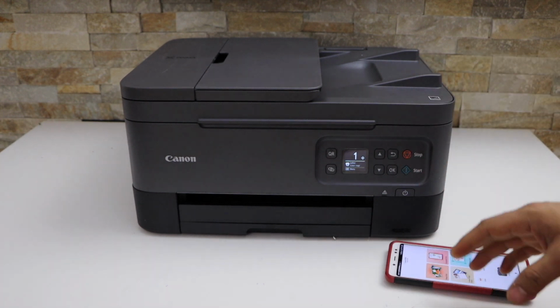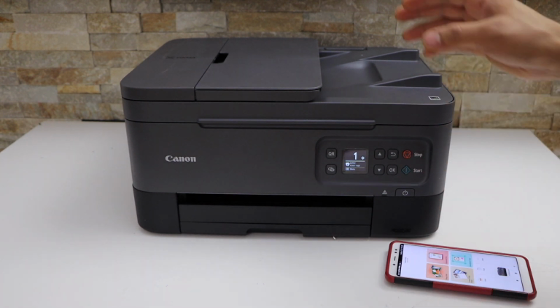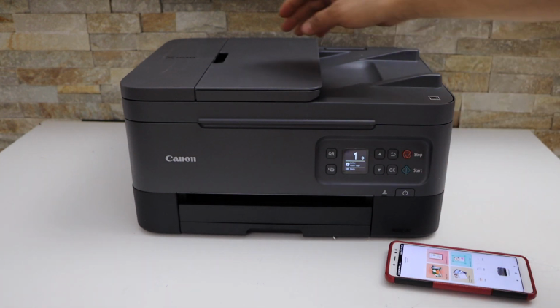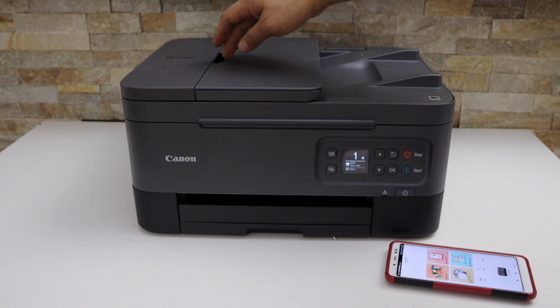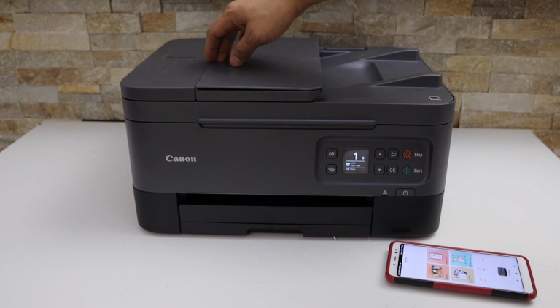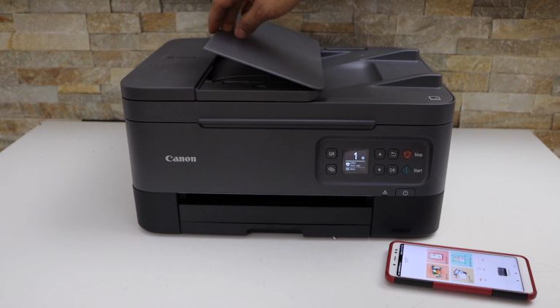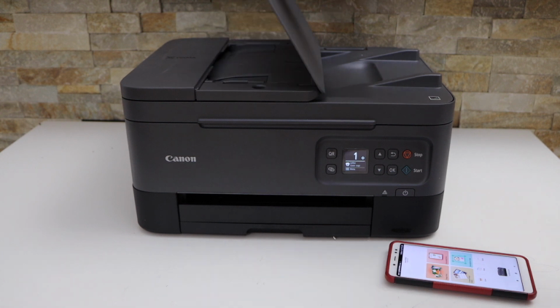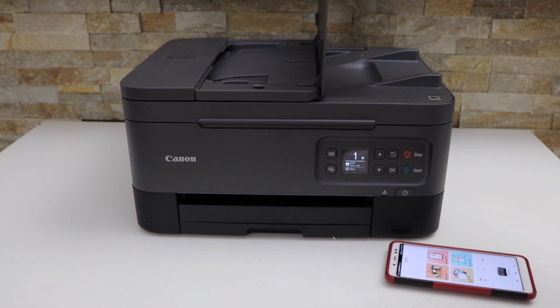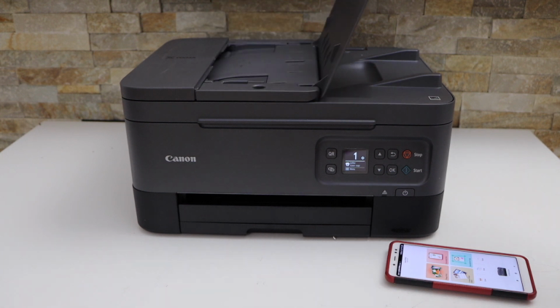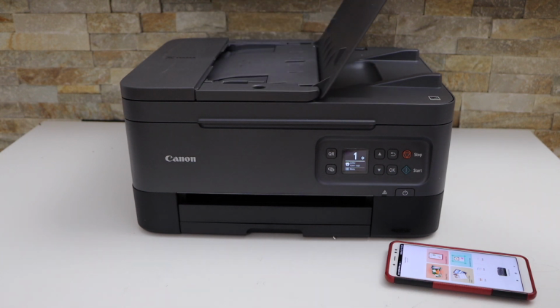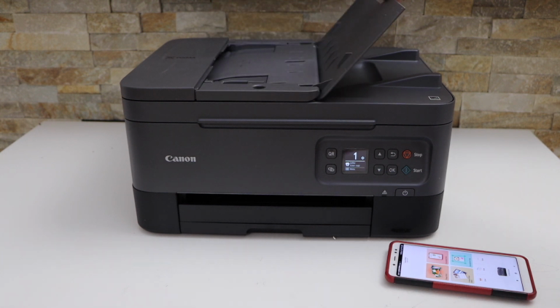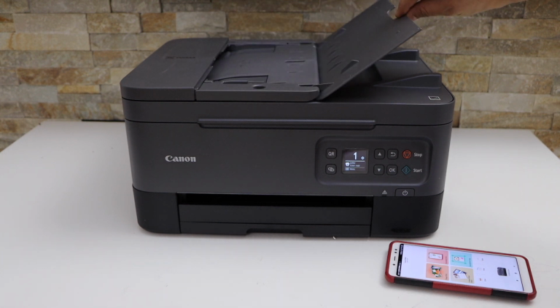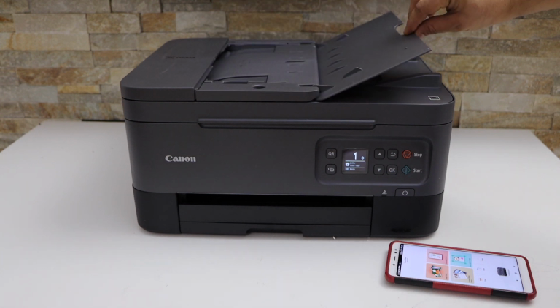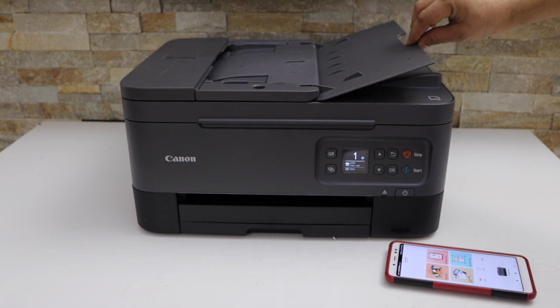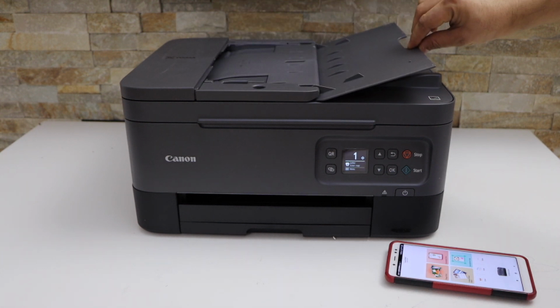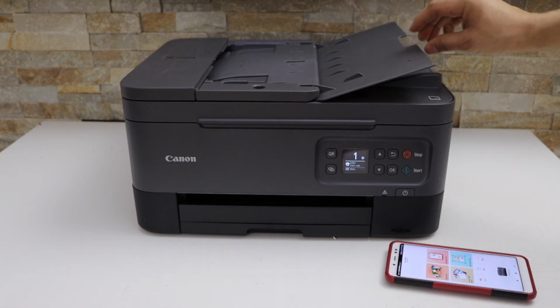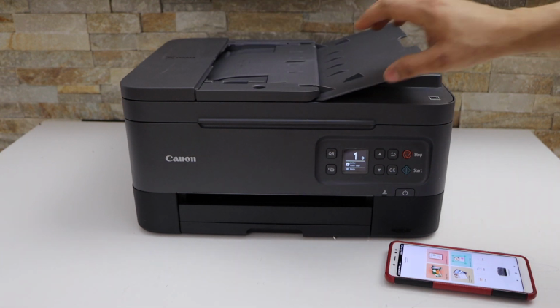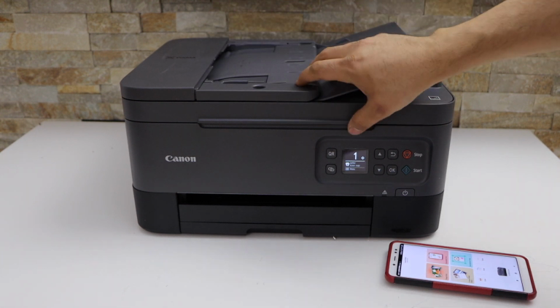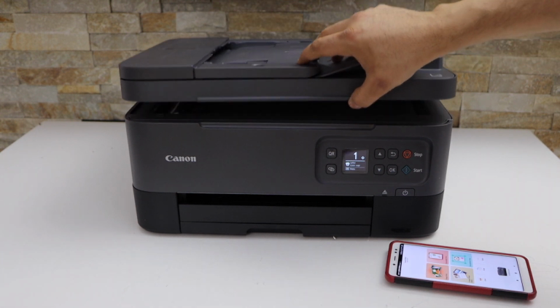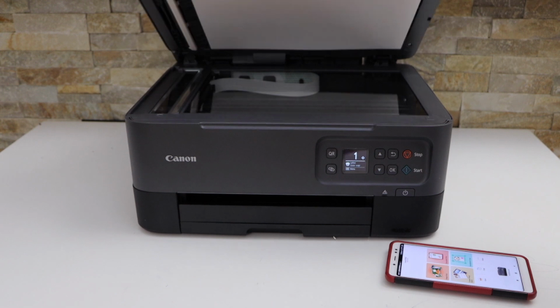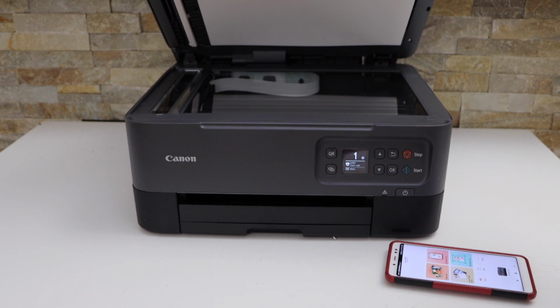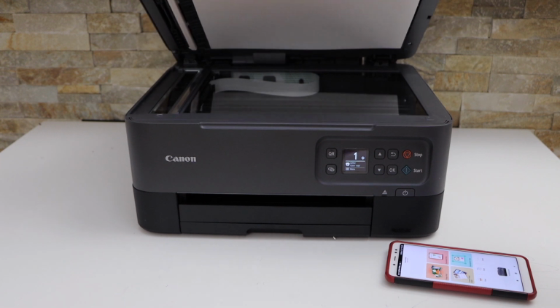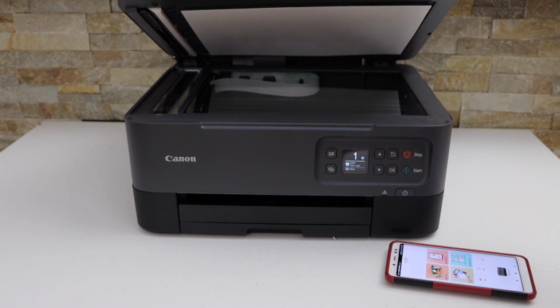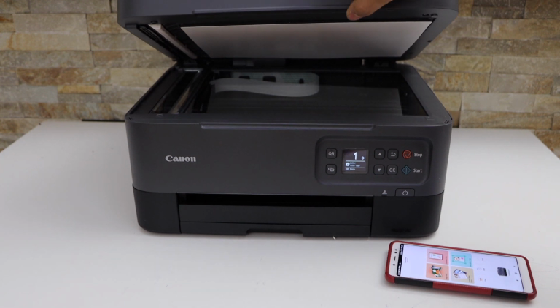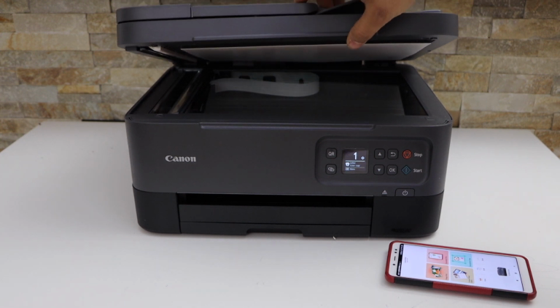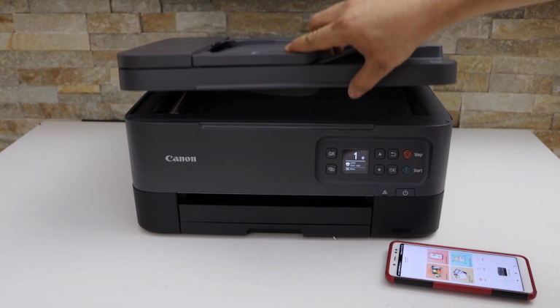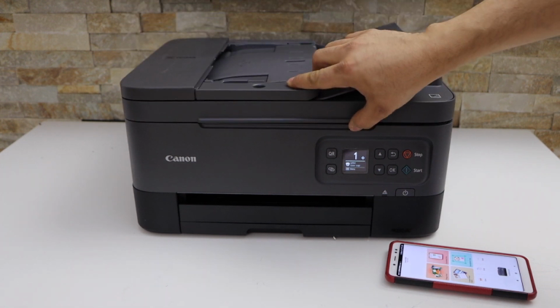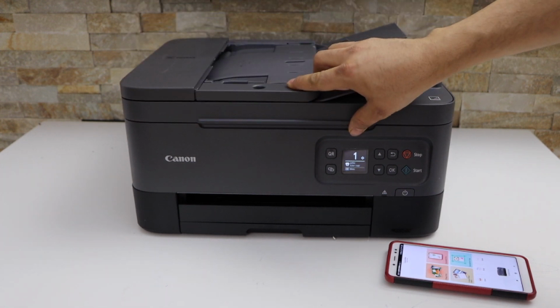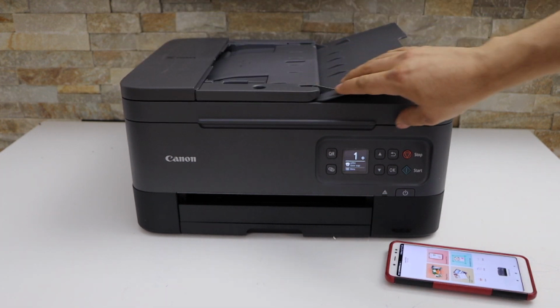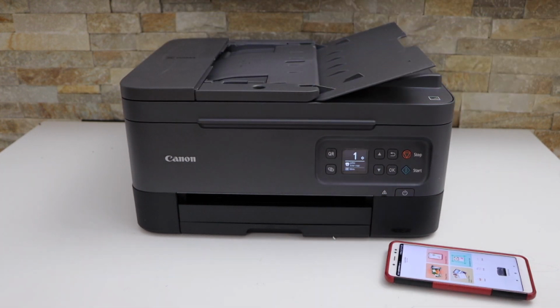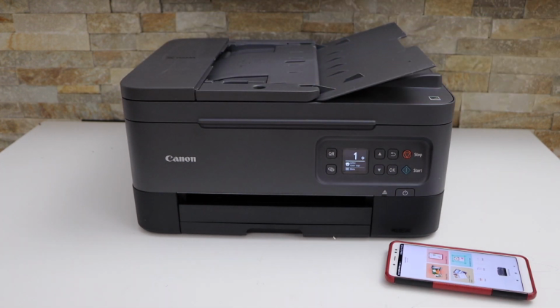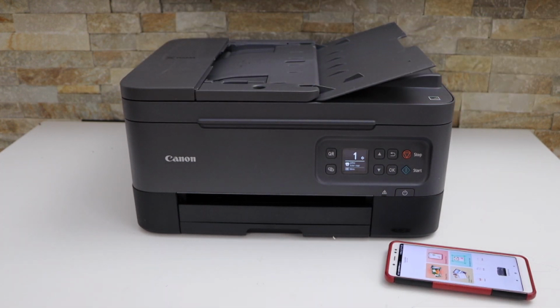There are two options. We can use the top ADF tray for scanning multiple pages, or we can use the scanner bed for scanning photos or a passport.